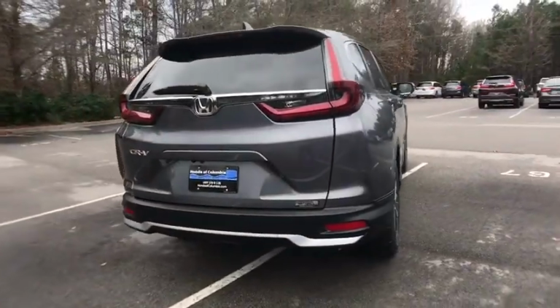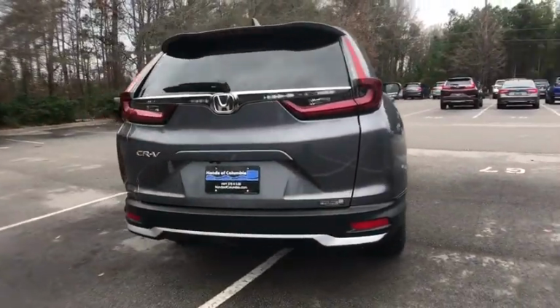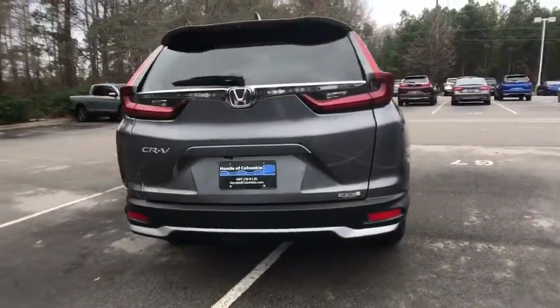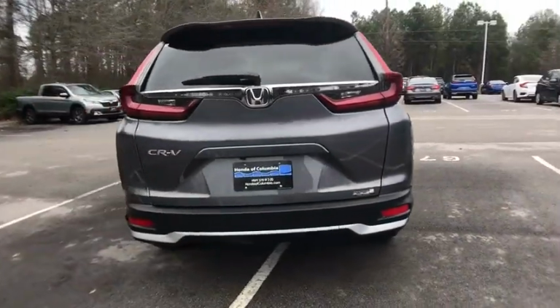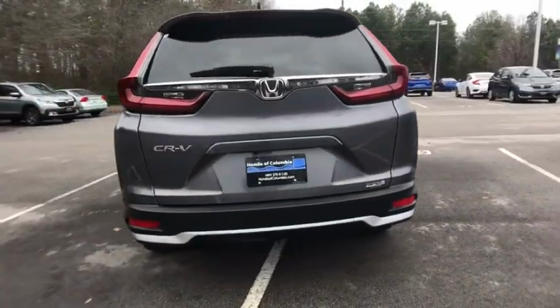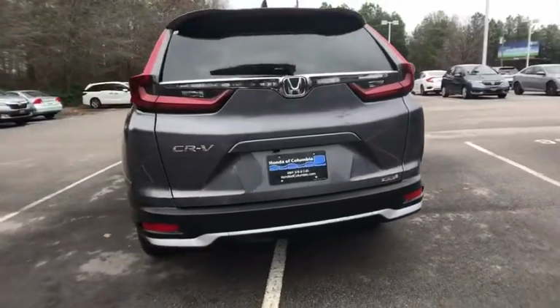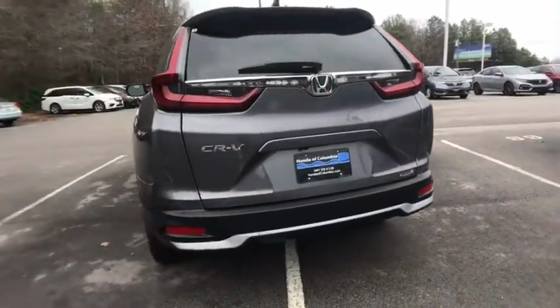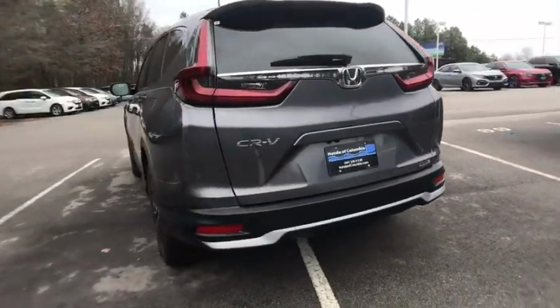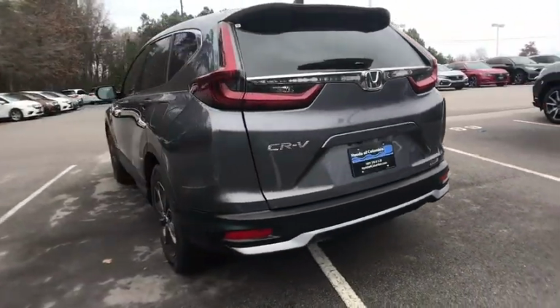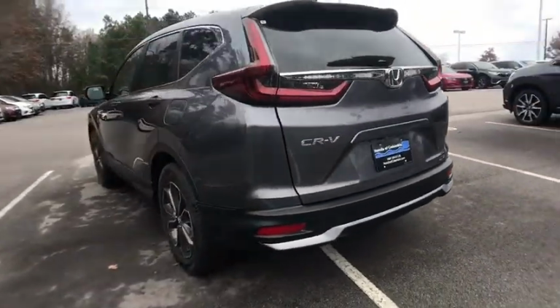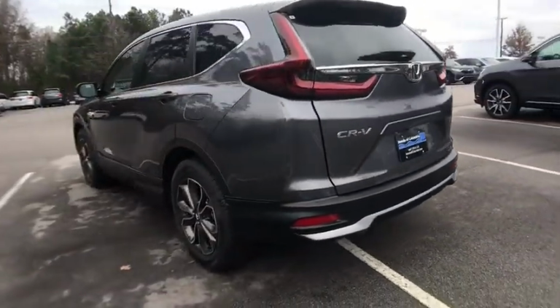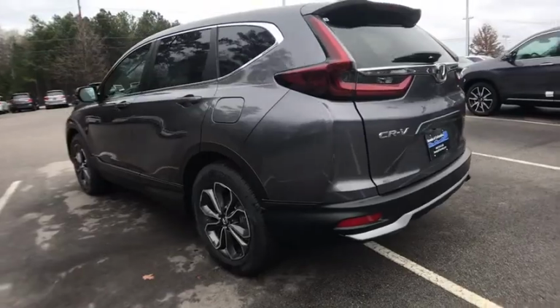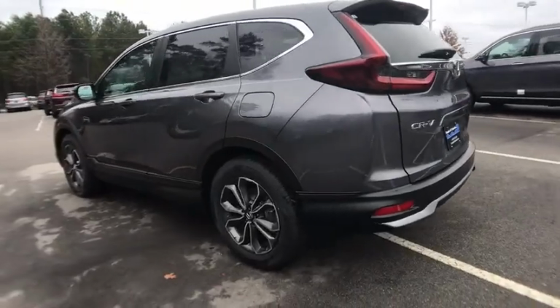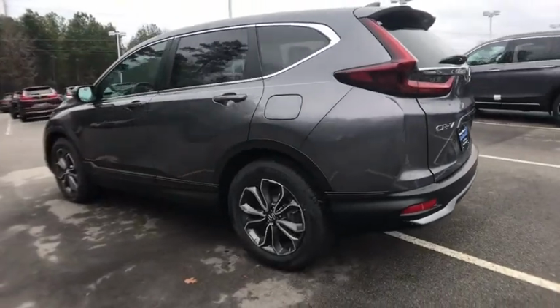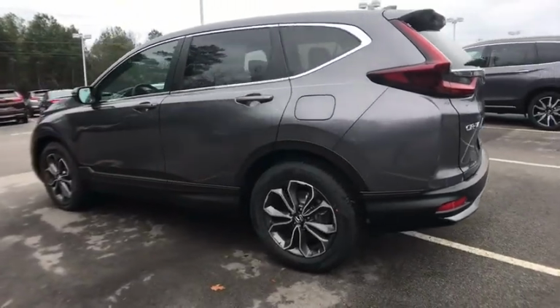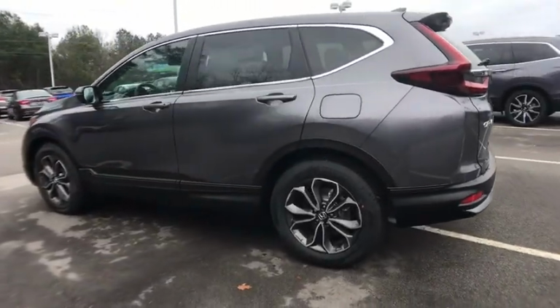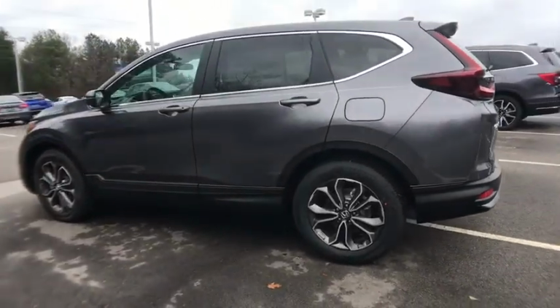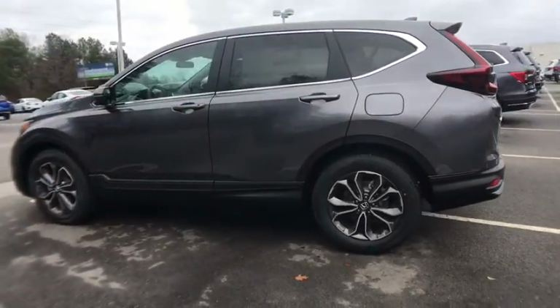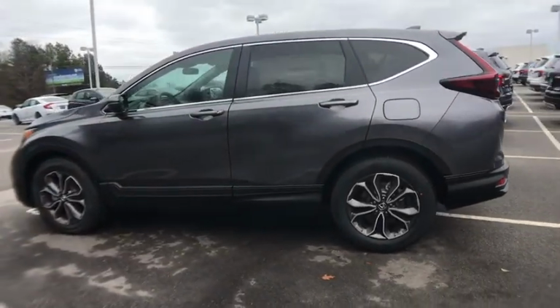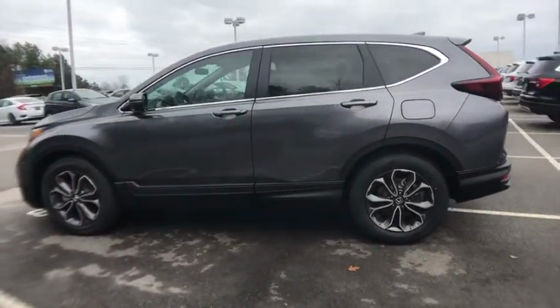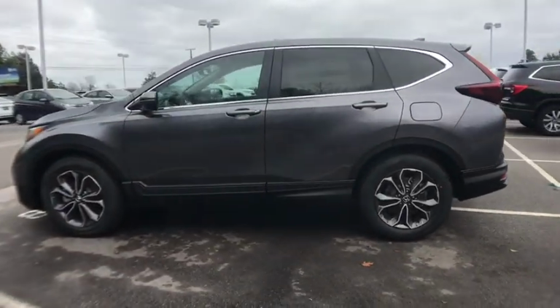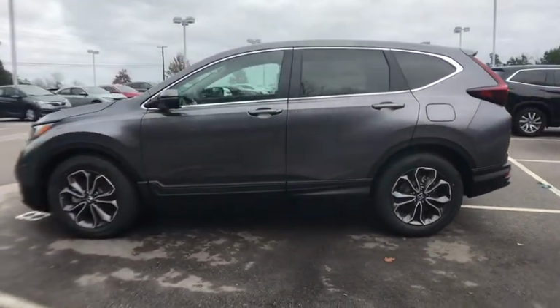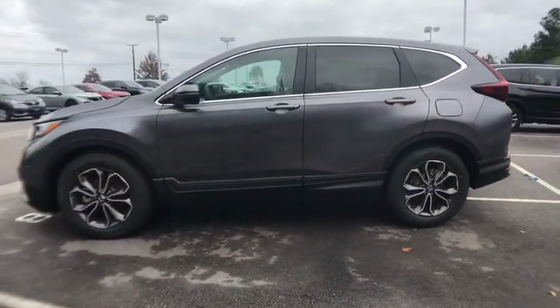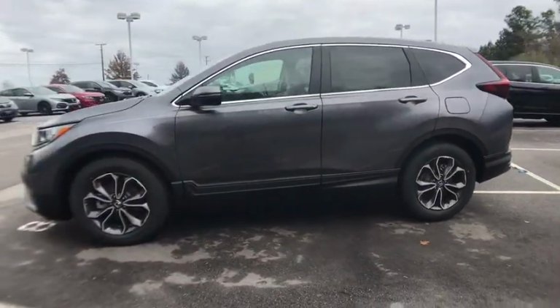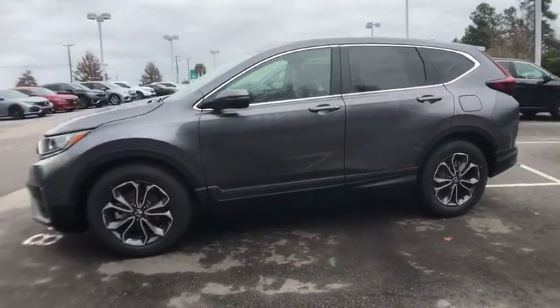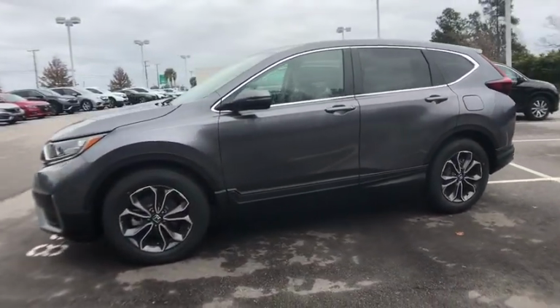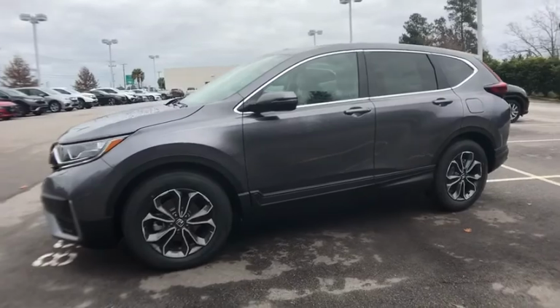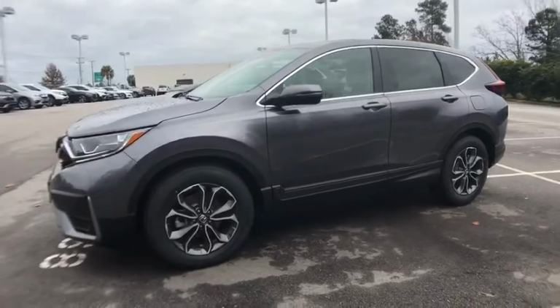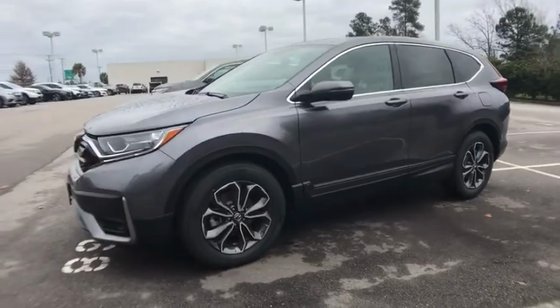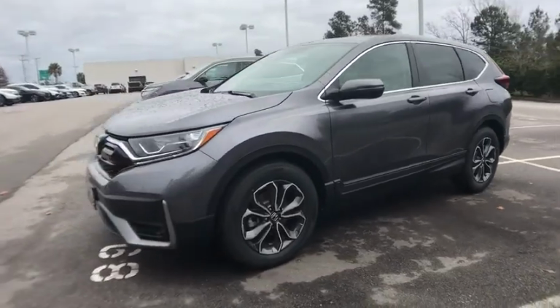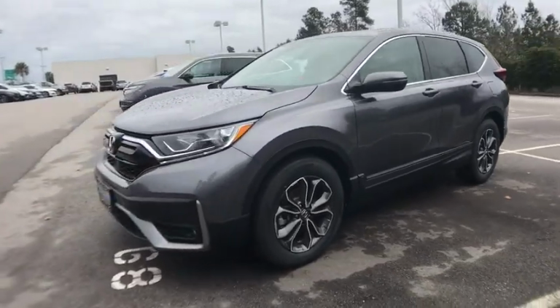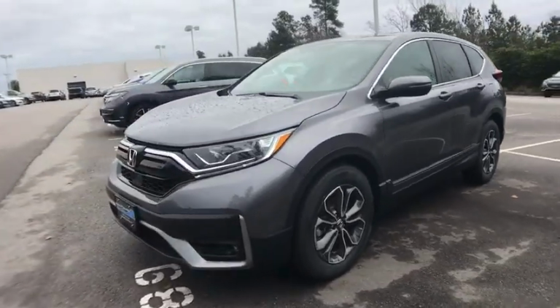This vehicle has less than 100 miles. Here are some of this vehicle's great options: traction control, dual airbags, power steering, four-wheel disc brakes, and power windows.